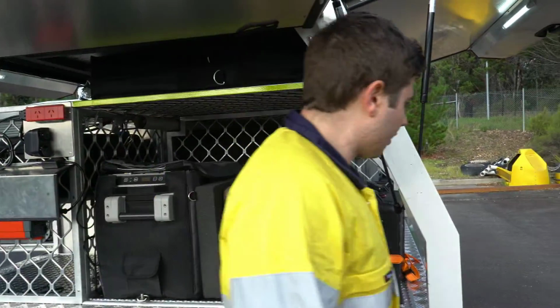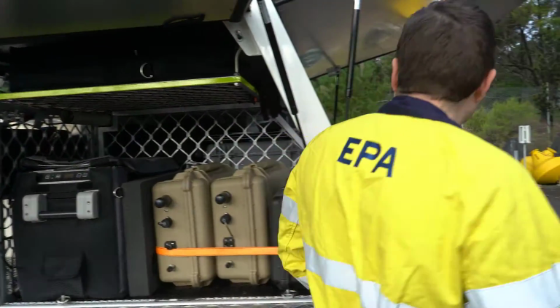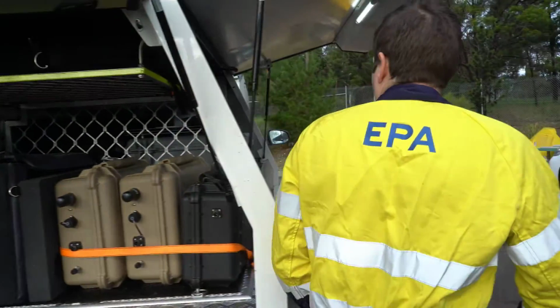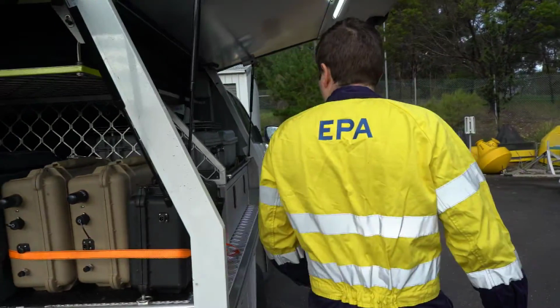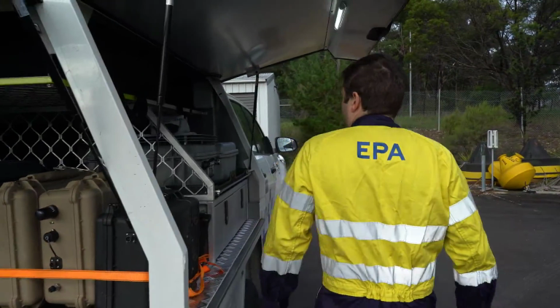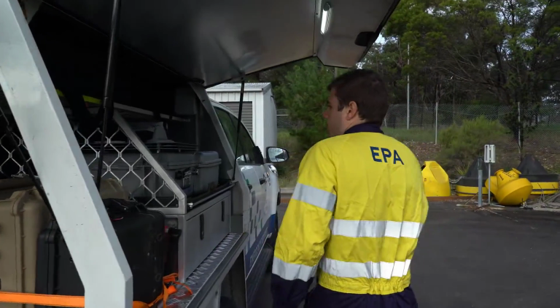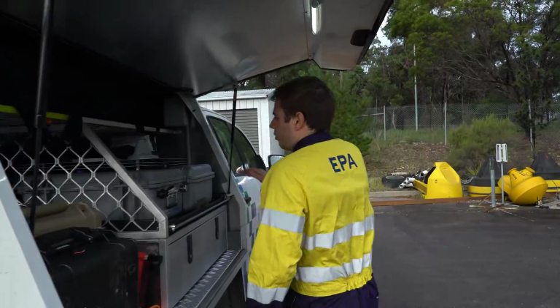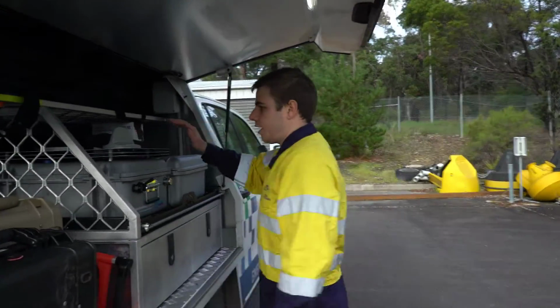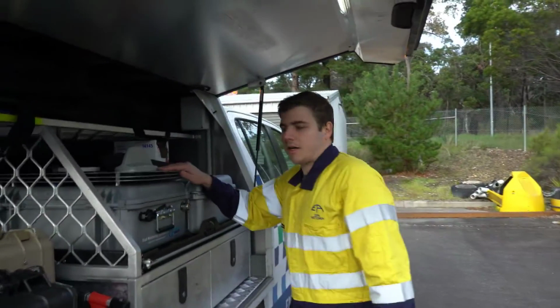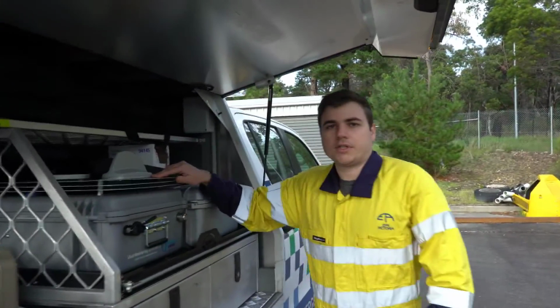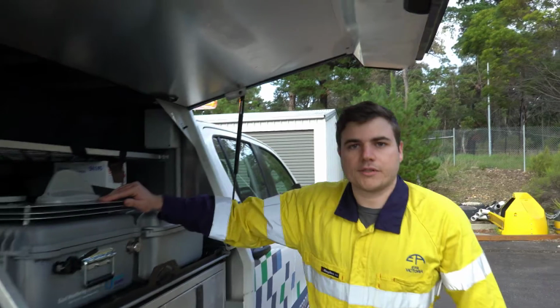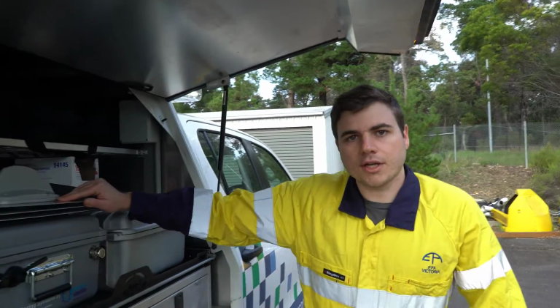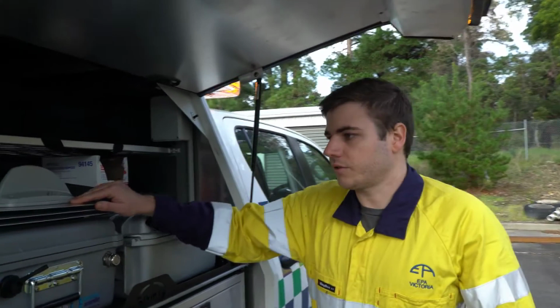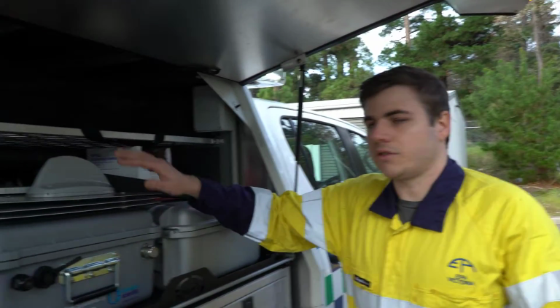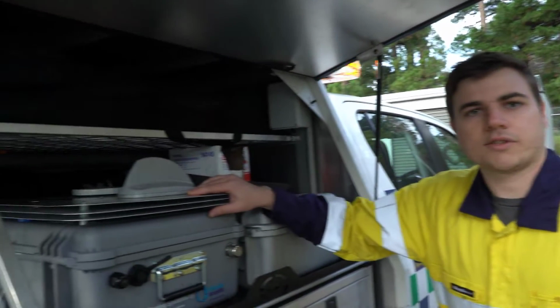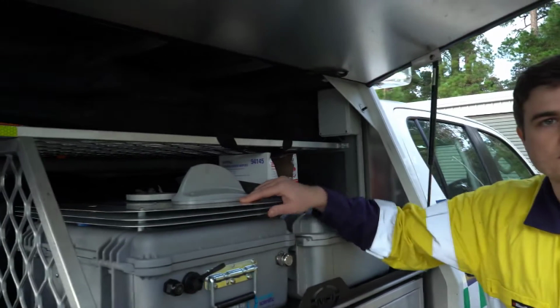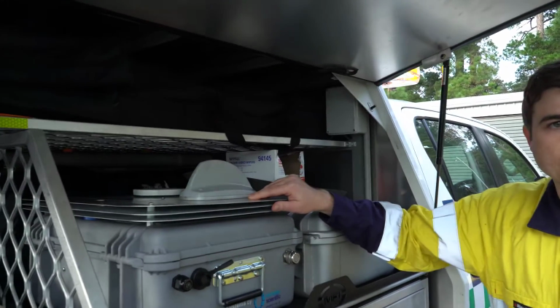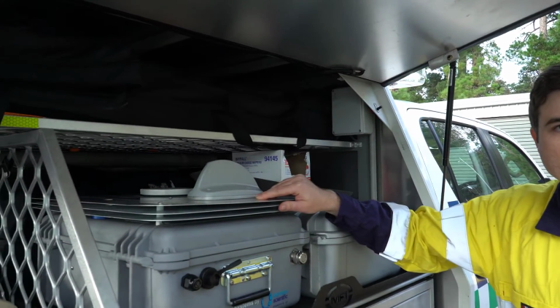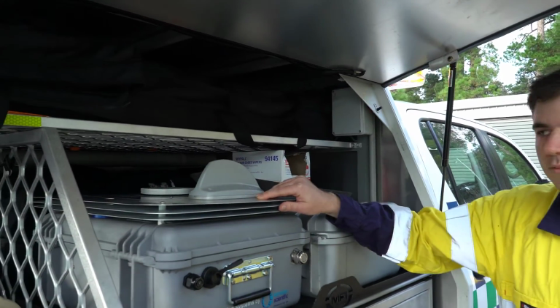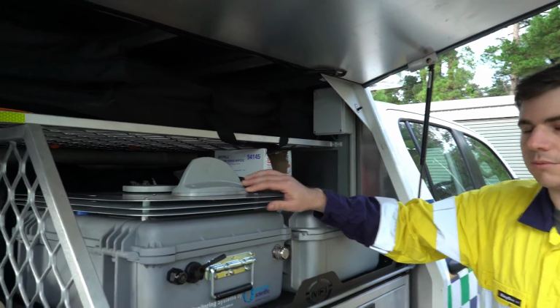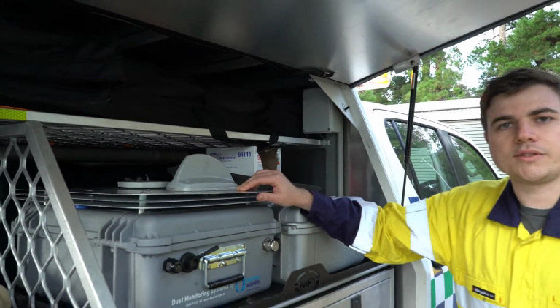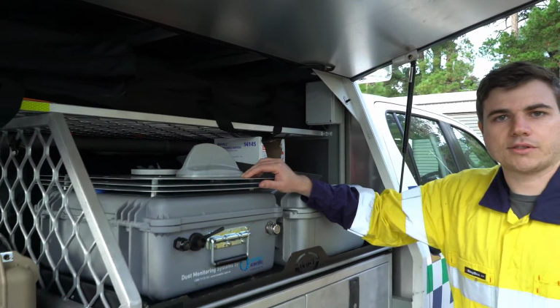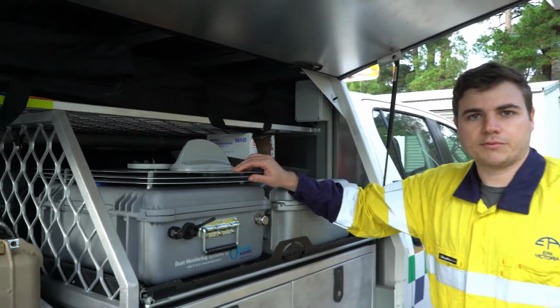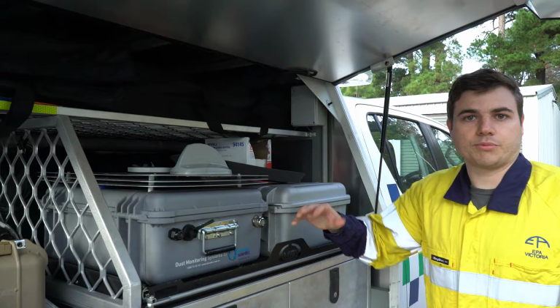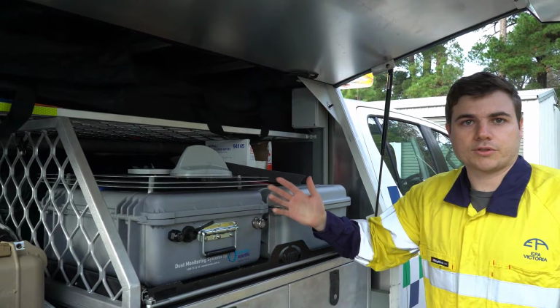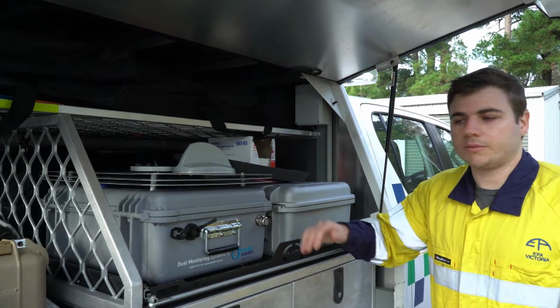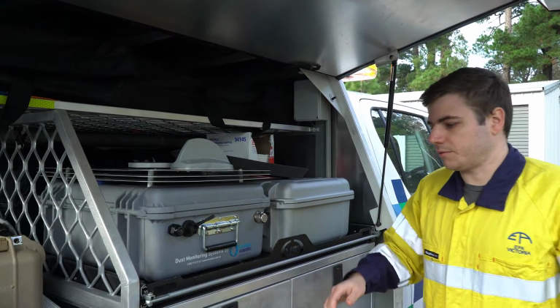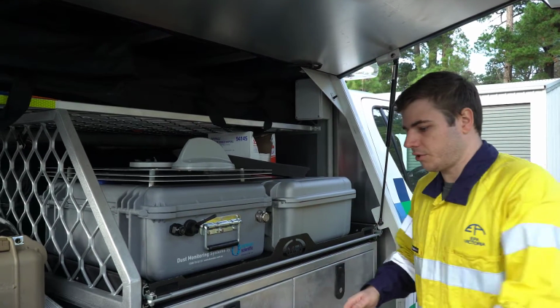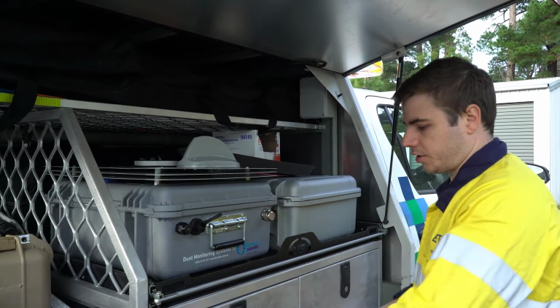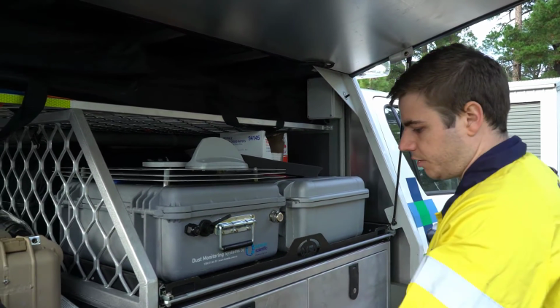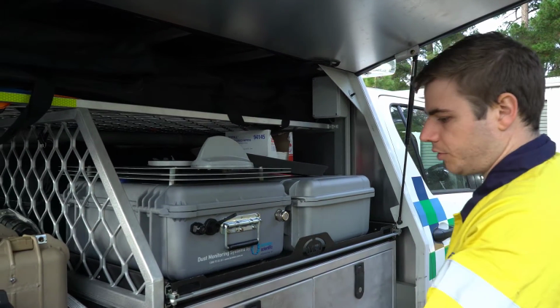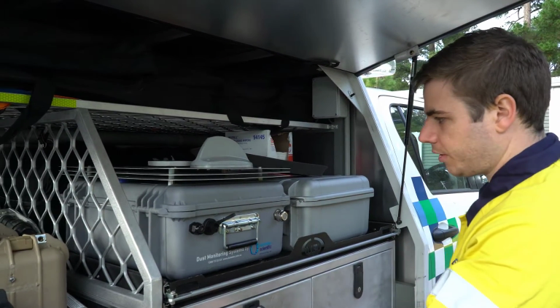Coming around the side here, we have our DRX dust track. This unit is another smoke and dust monitor. We can deploy these out into the field for prolonged deployments where we need to monitor the community for smoke impacts.